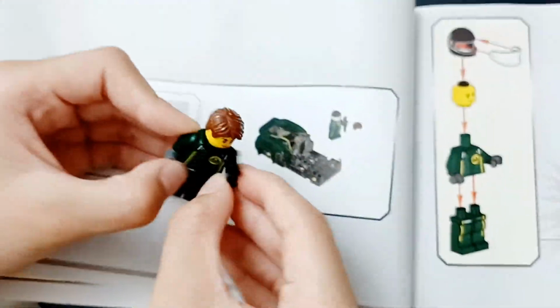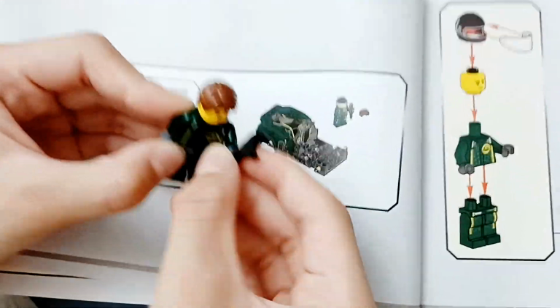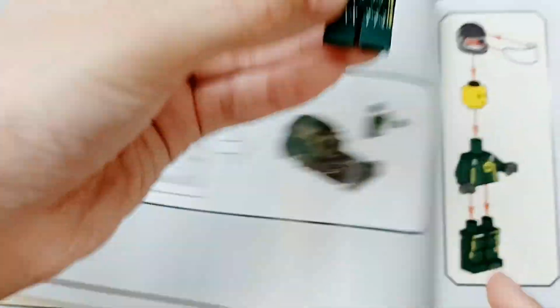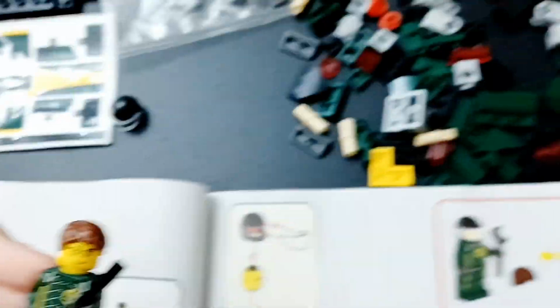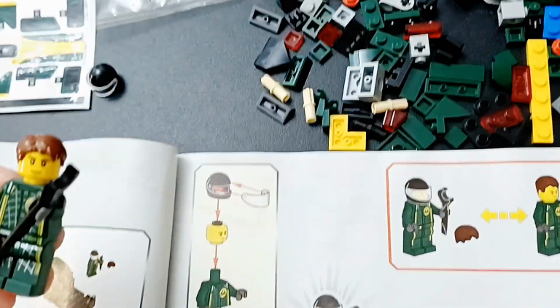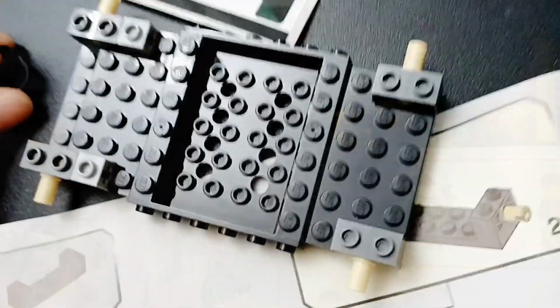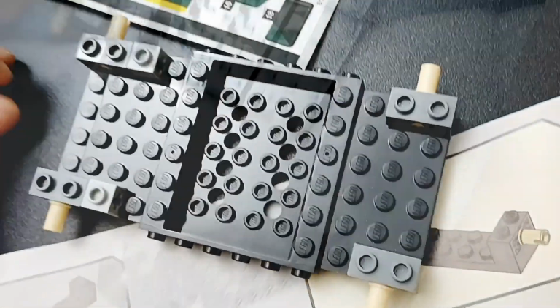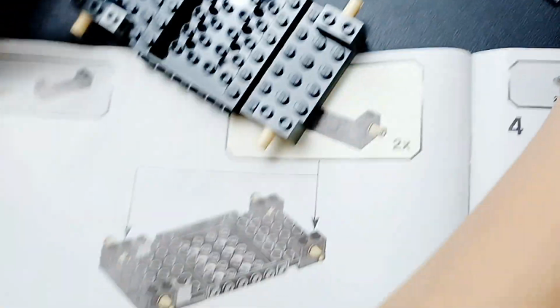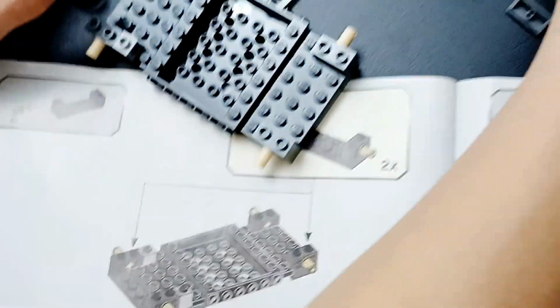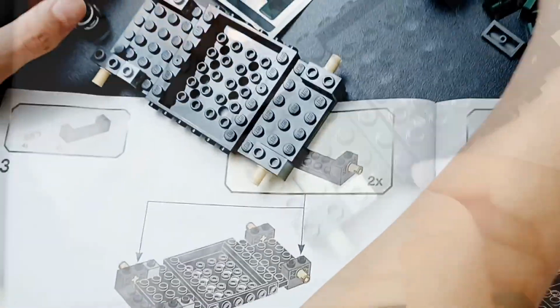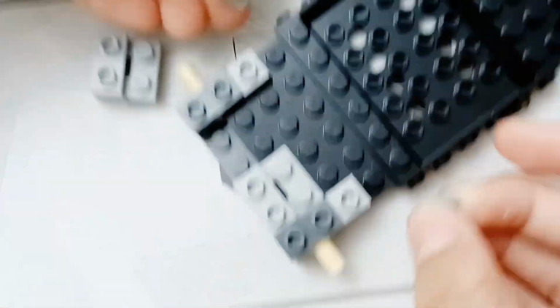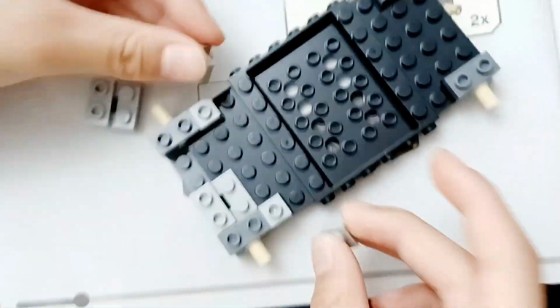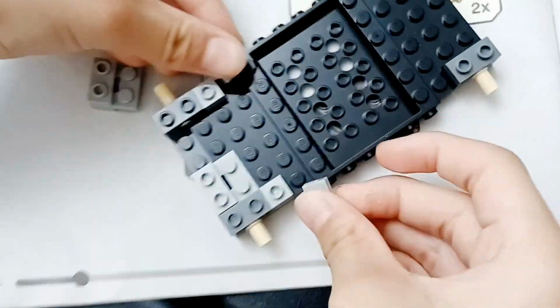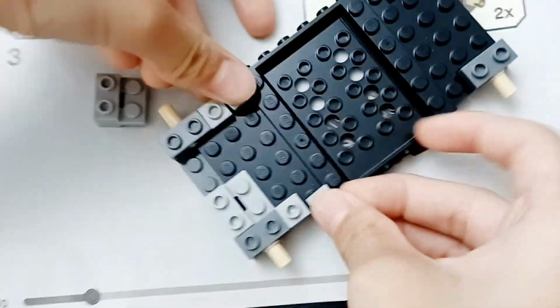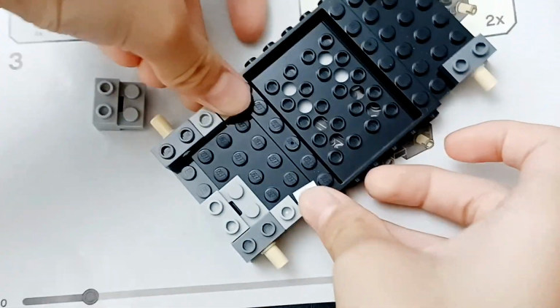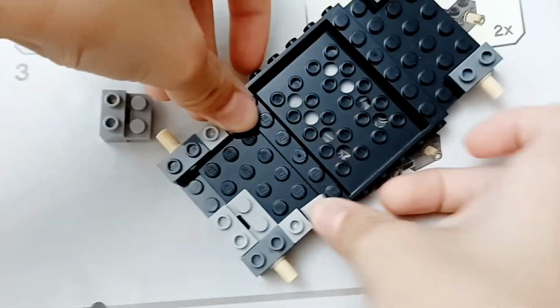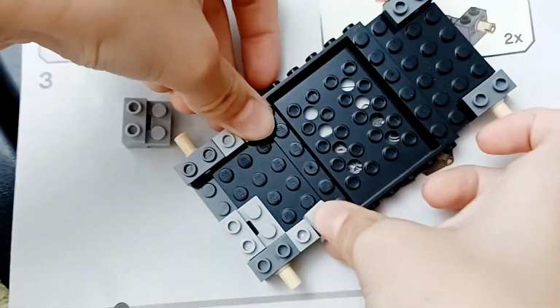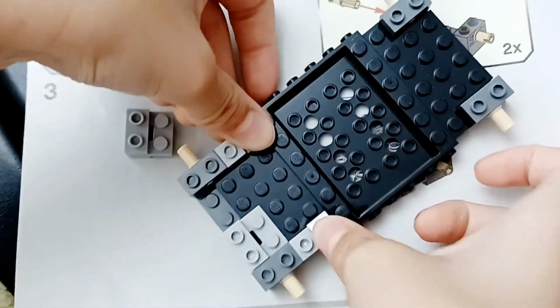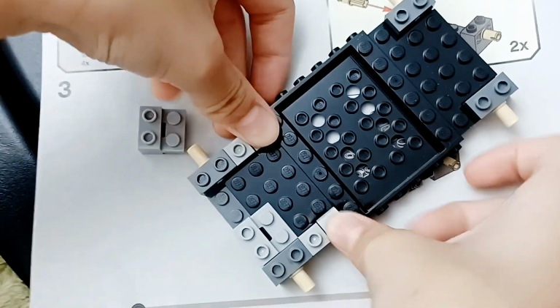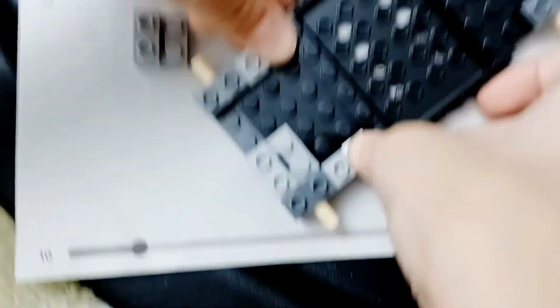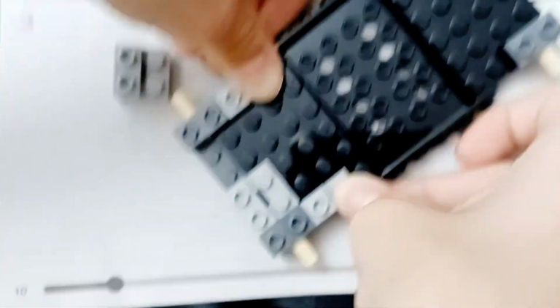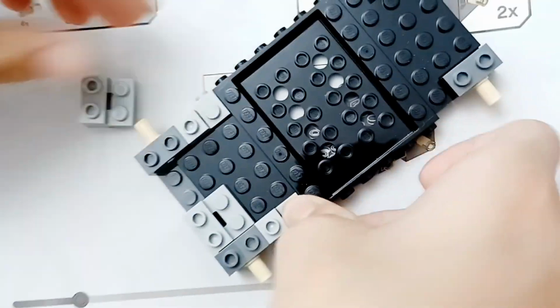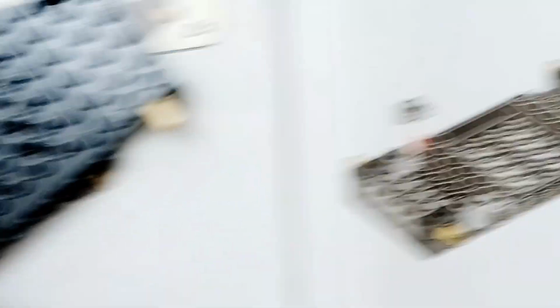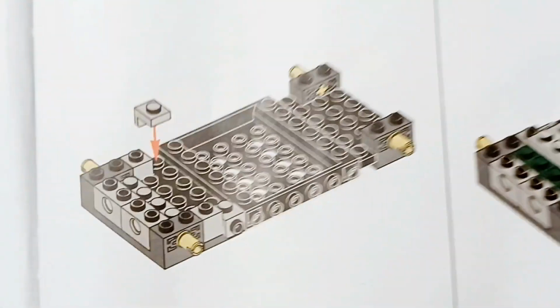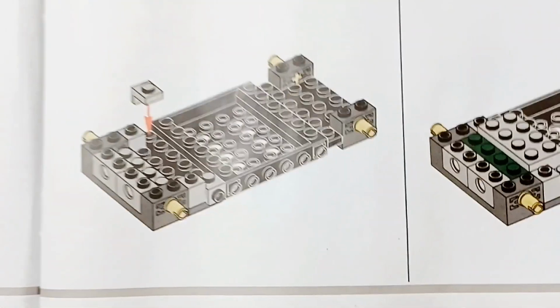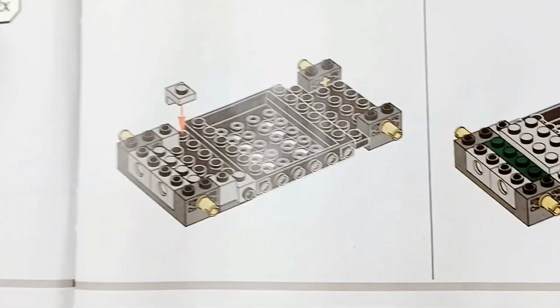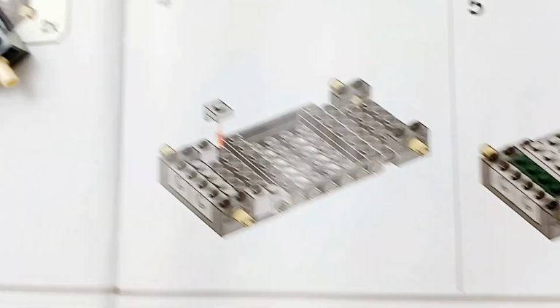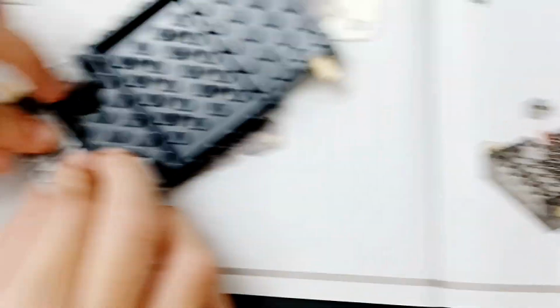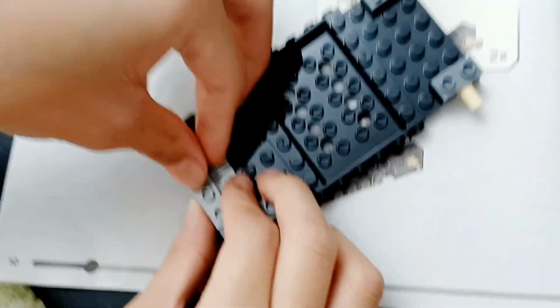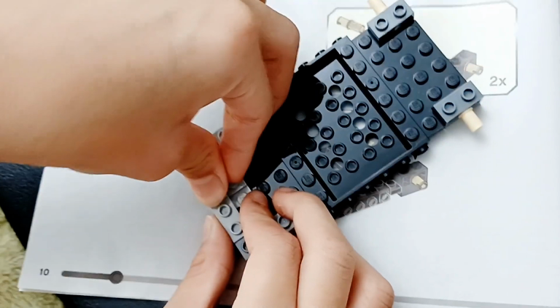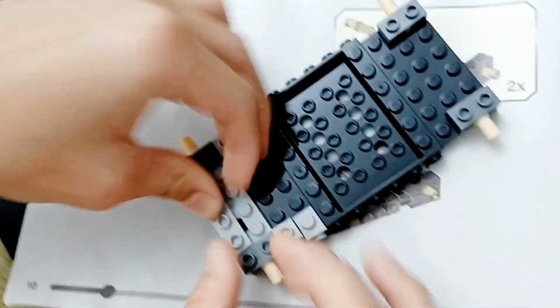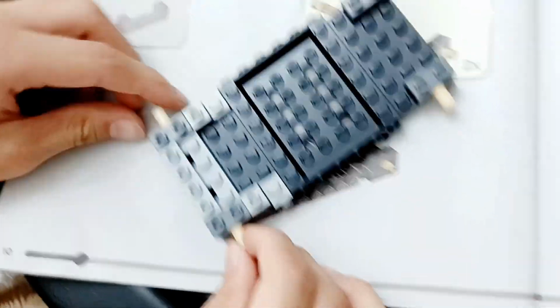Now we have the mechanic done. Okay guys, we're gonna put these thingy bobs on this. And this. Right here.